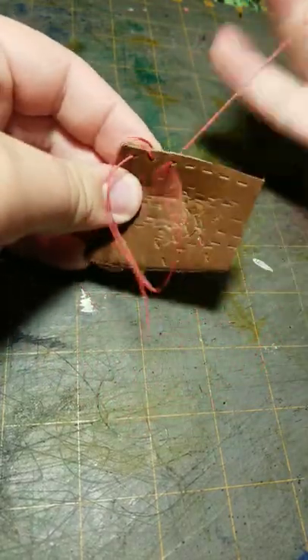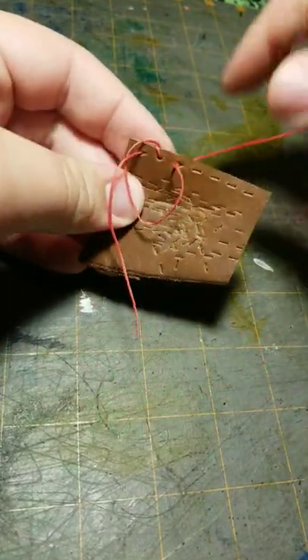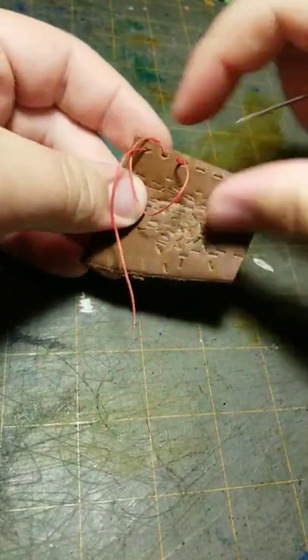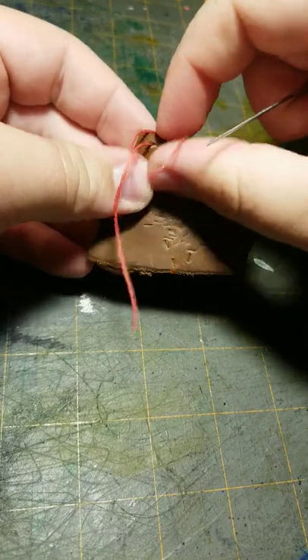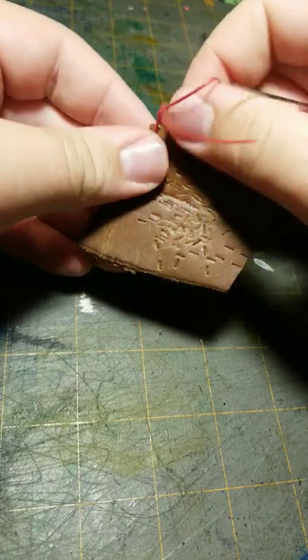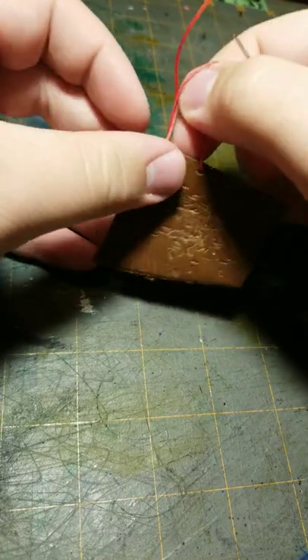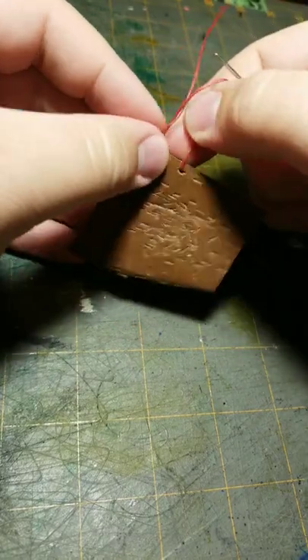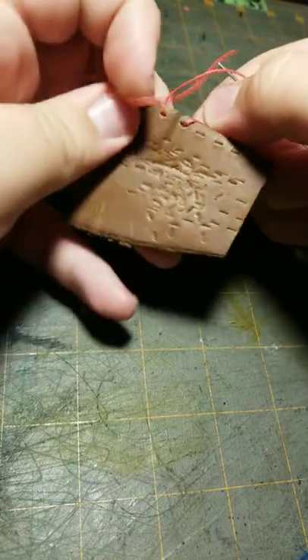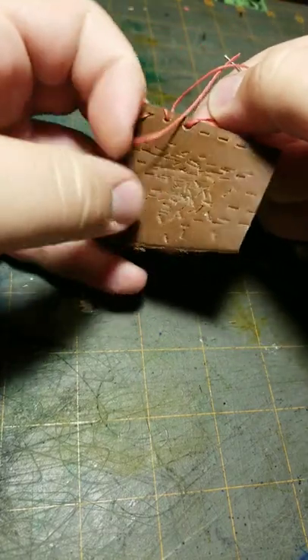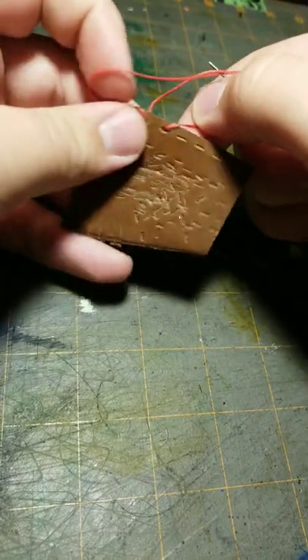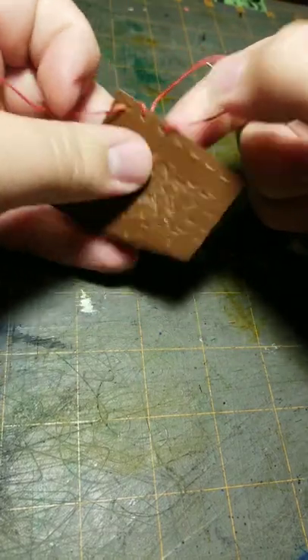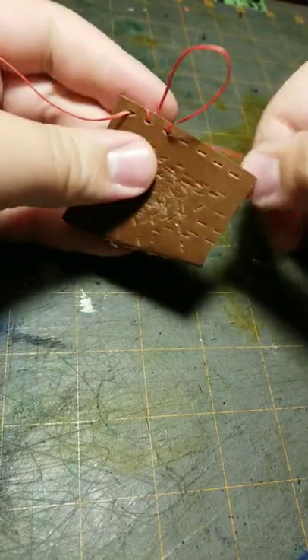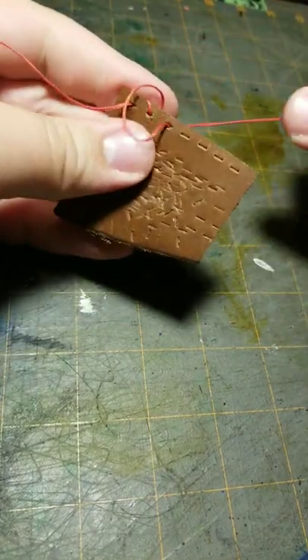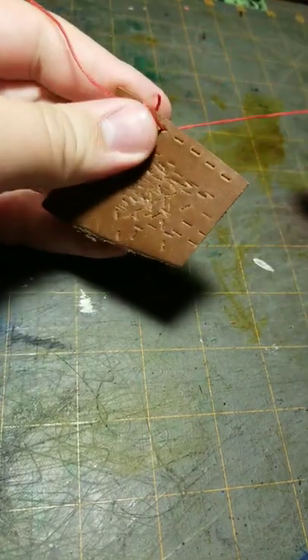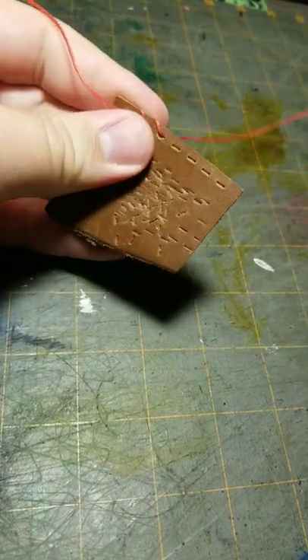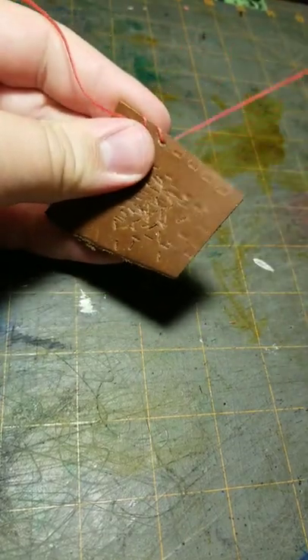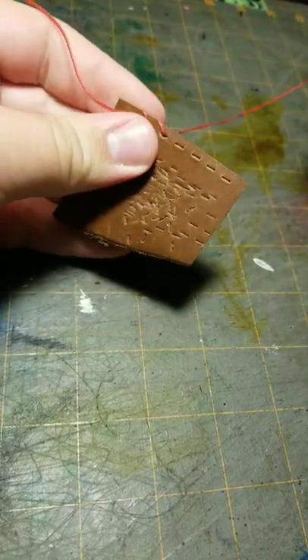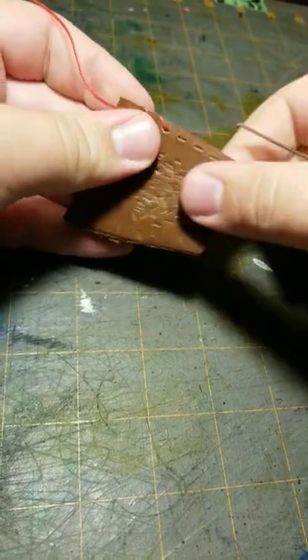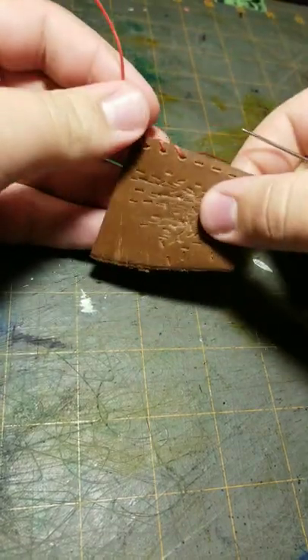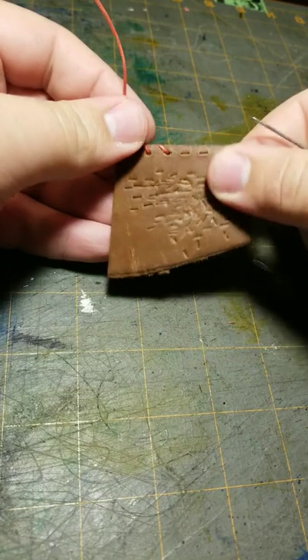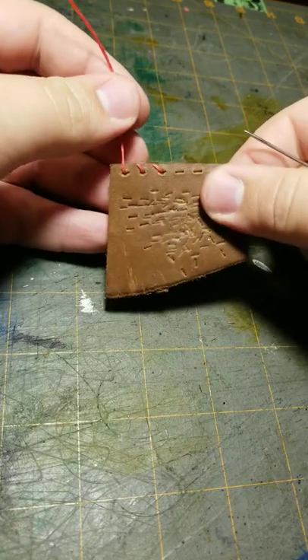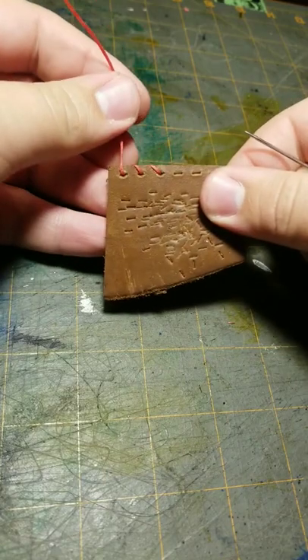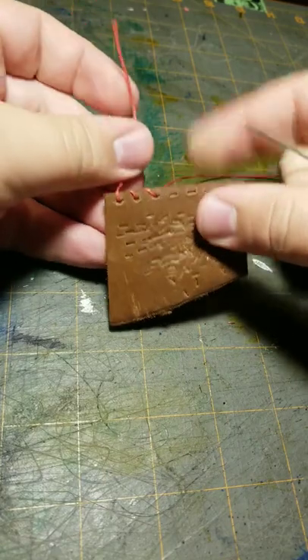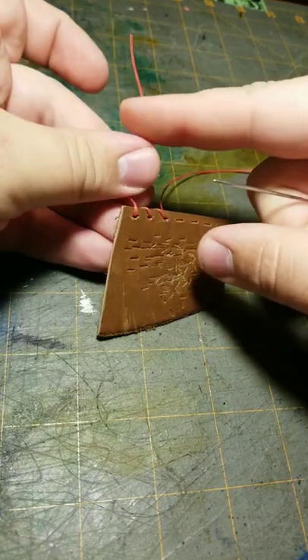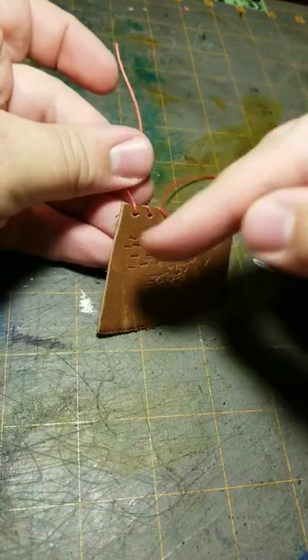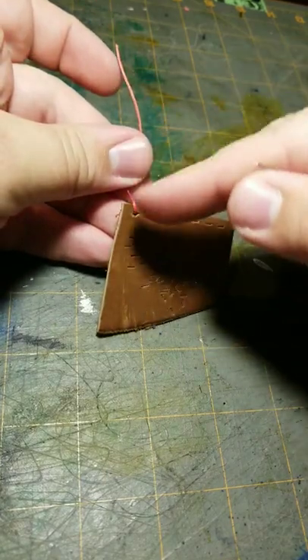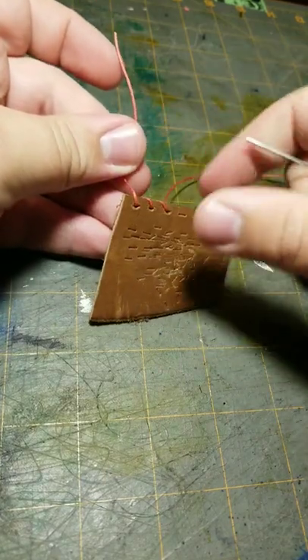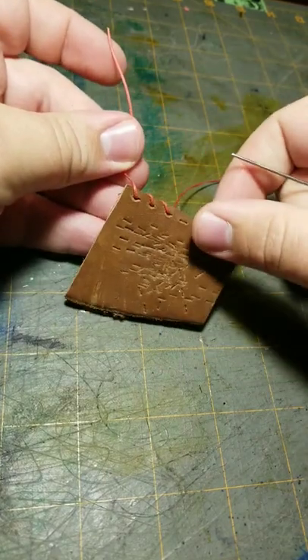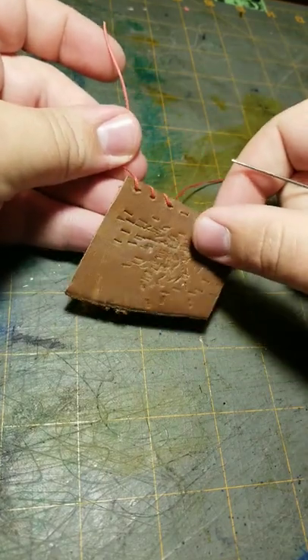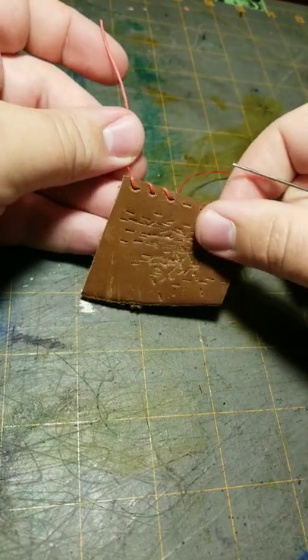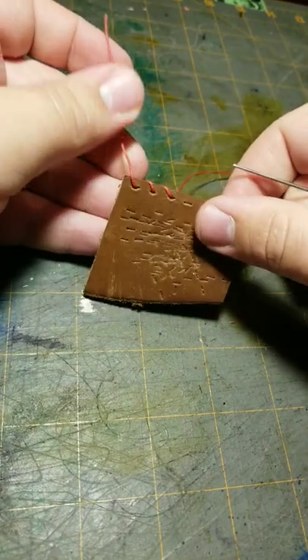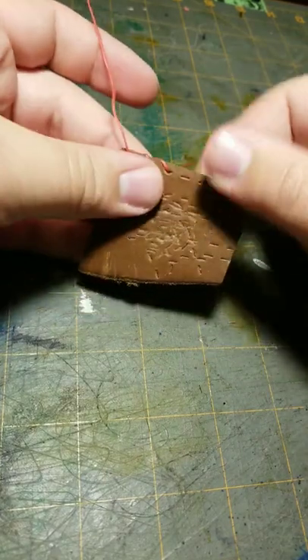Don't let your end go inside your loop, like that right there. And to finish this off, we'll take this and wrap it around a couple times and singe it.